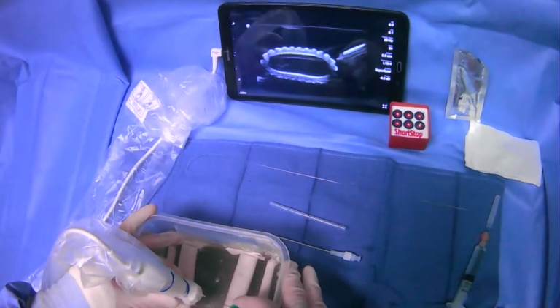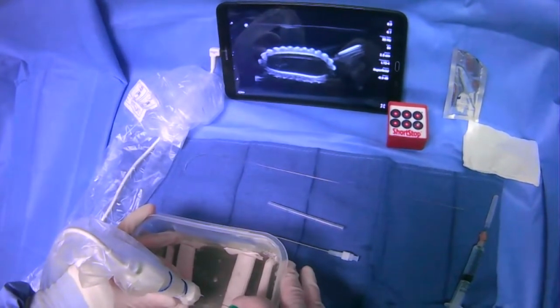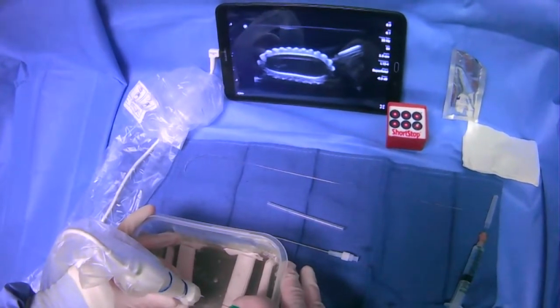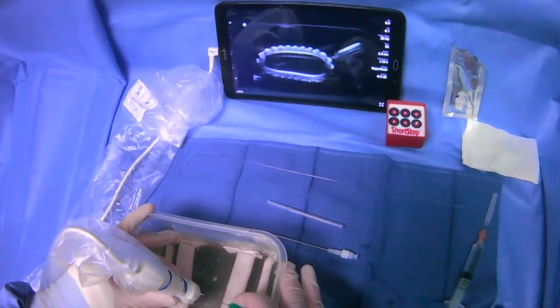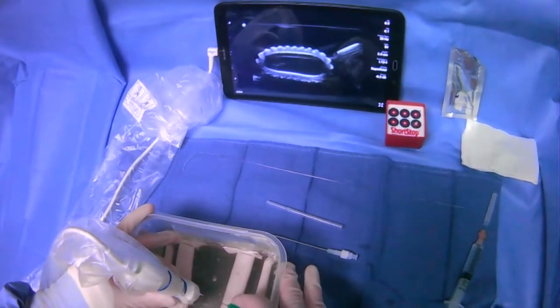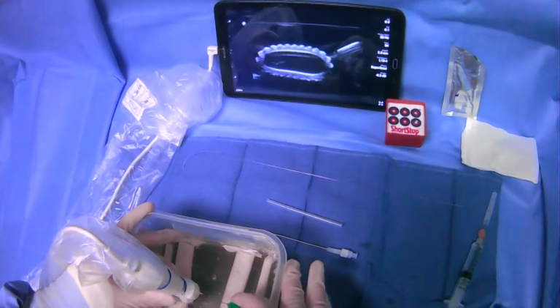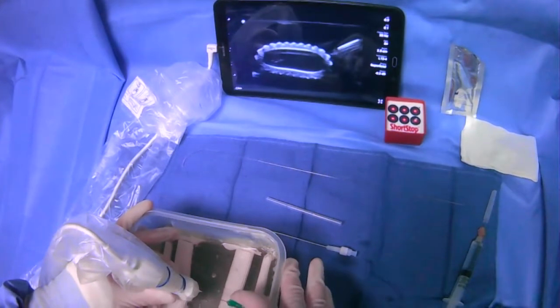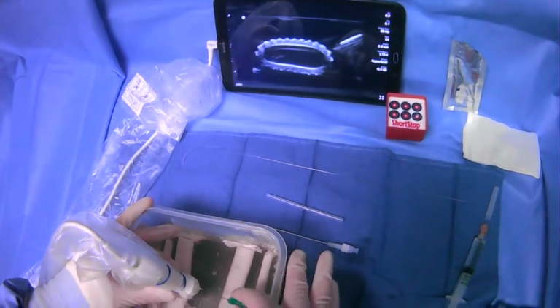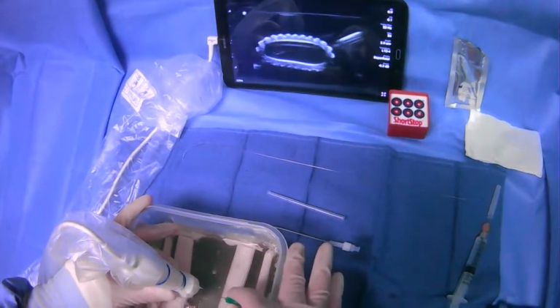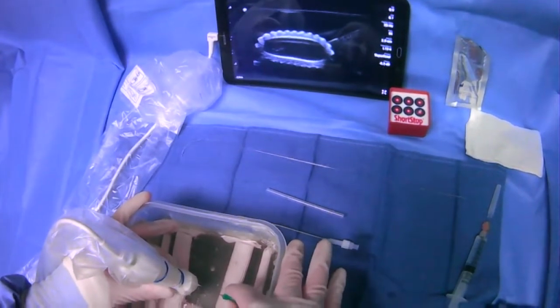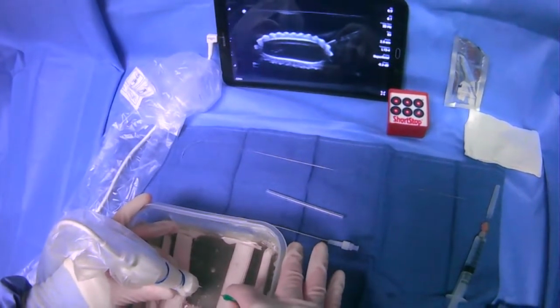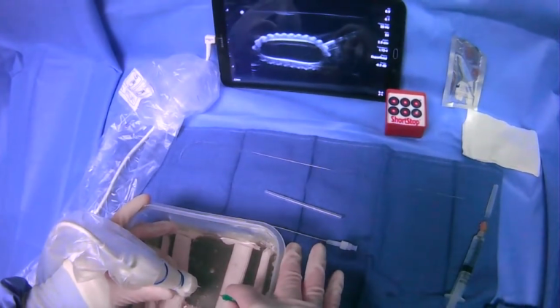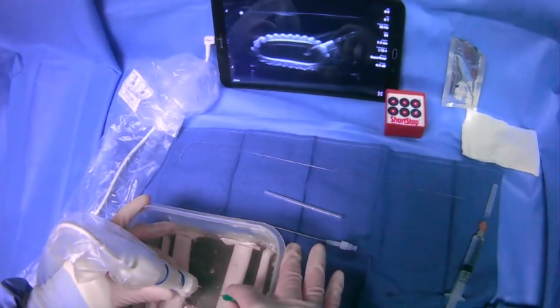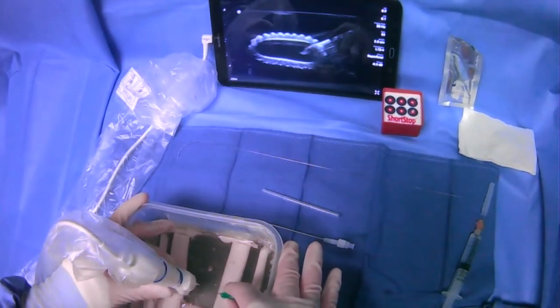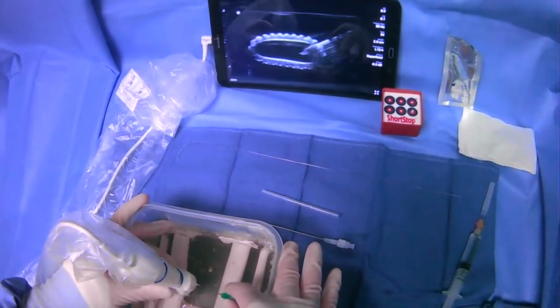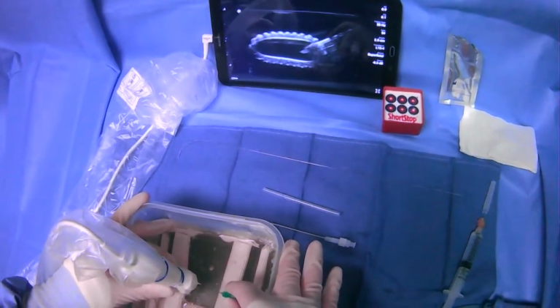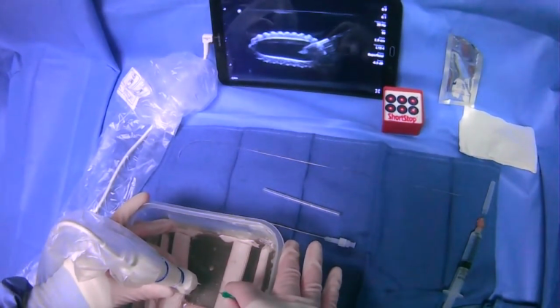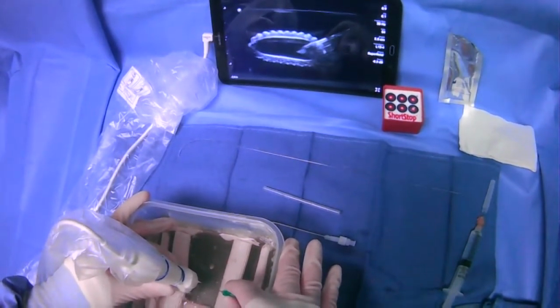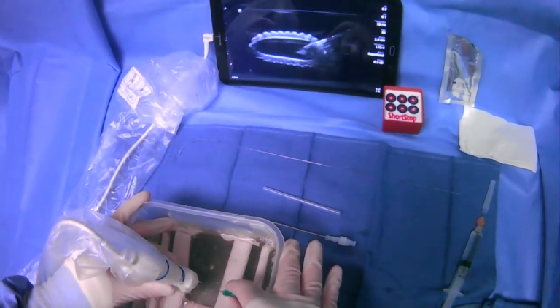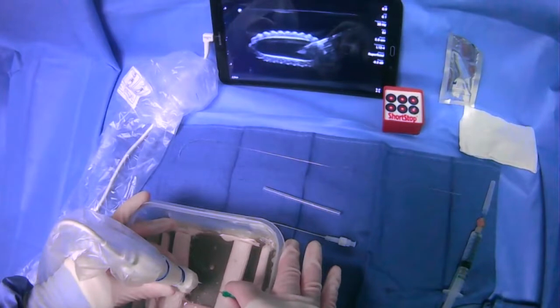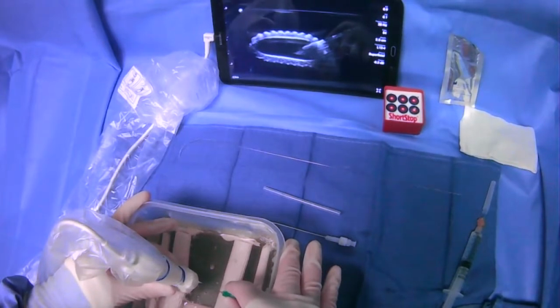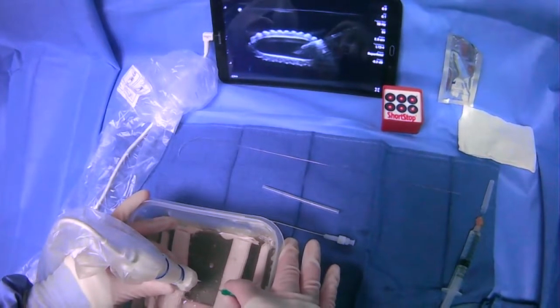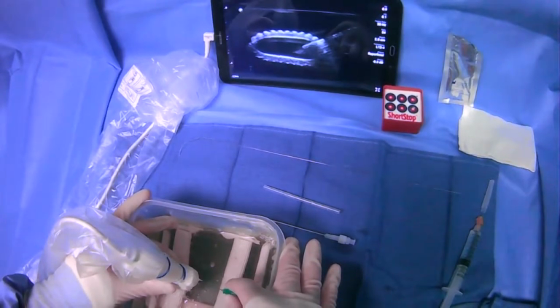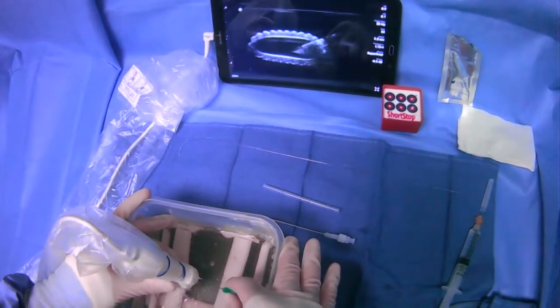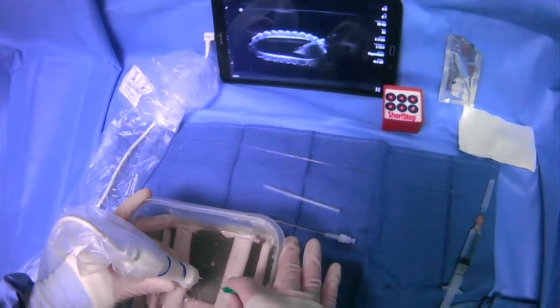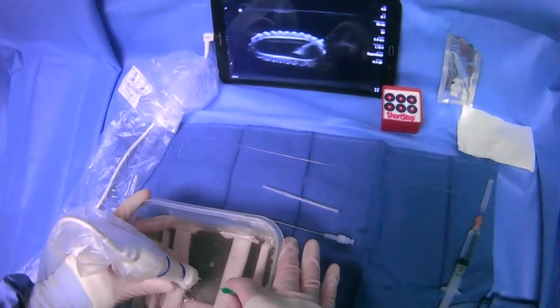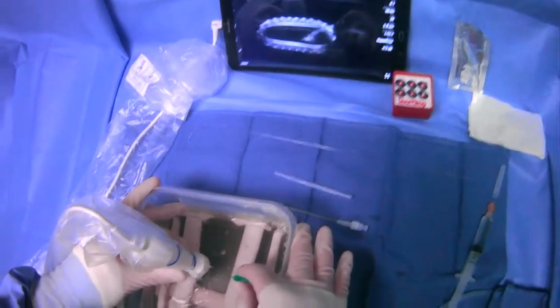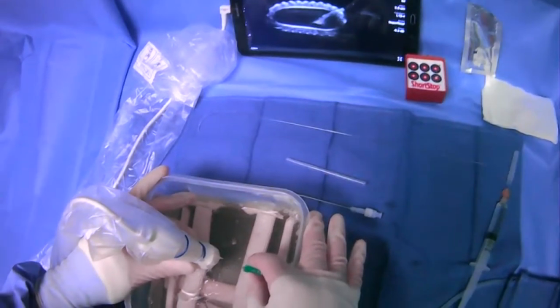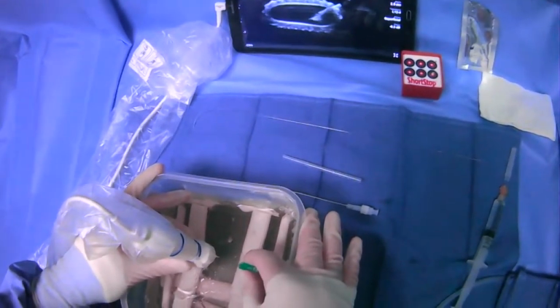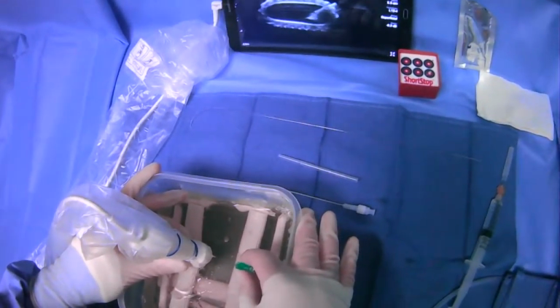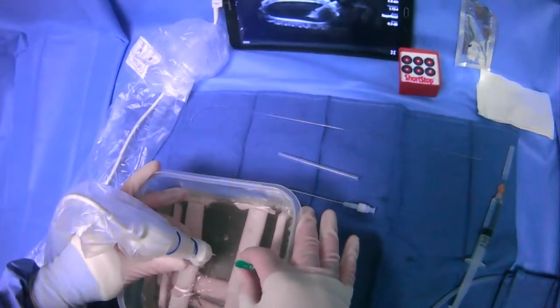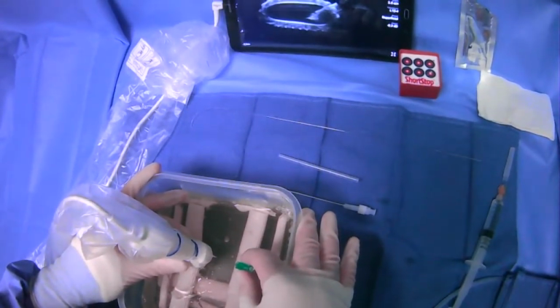We're going to get right outside, and then we're just going to puncture, making sure that we can follow the tip. We follow the tip — it's right in the lumen. At this point, we'd be getting blood back.